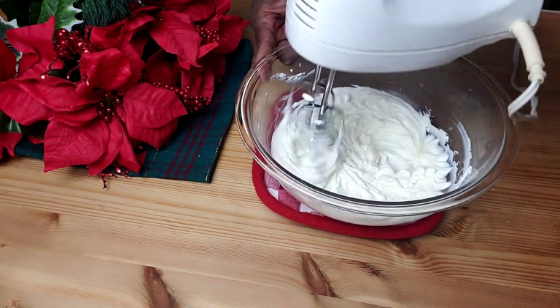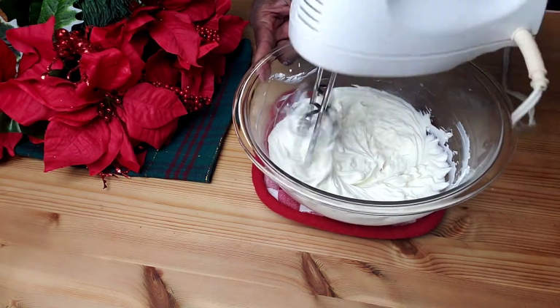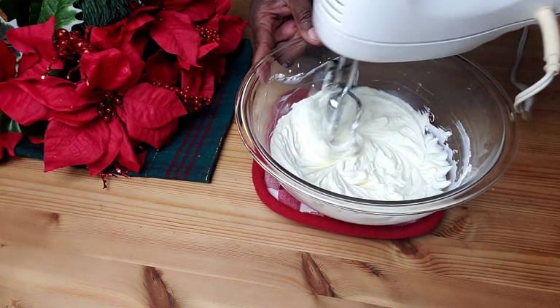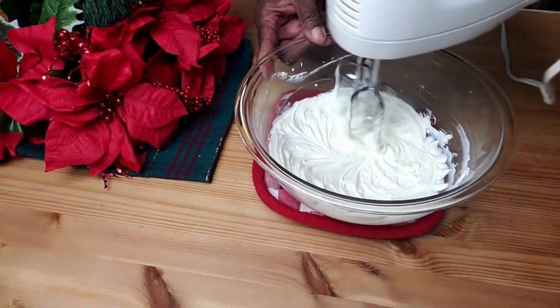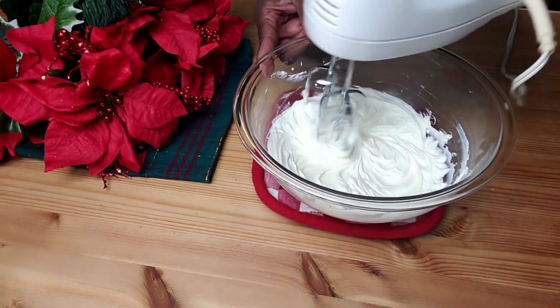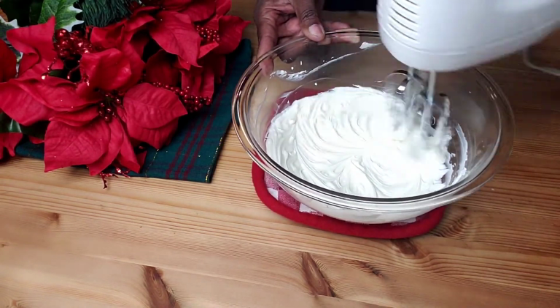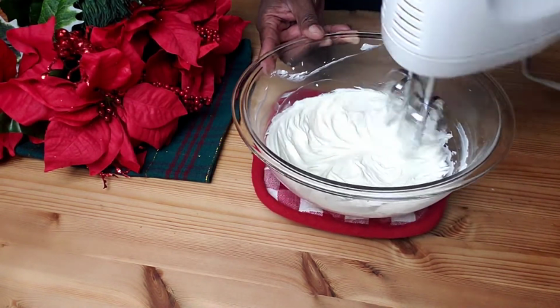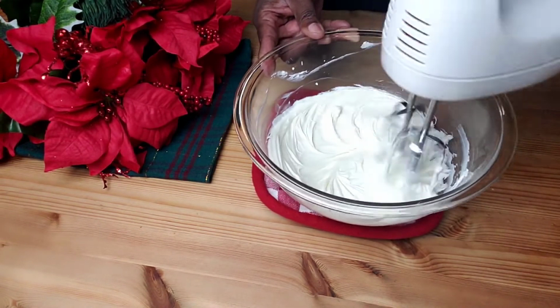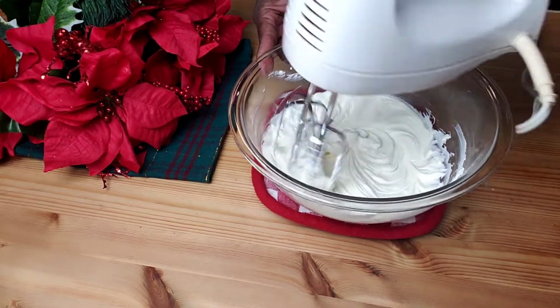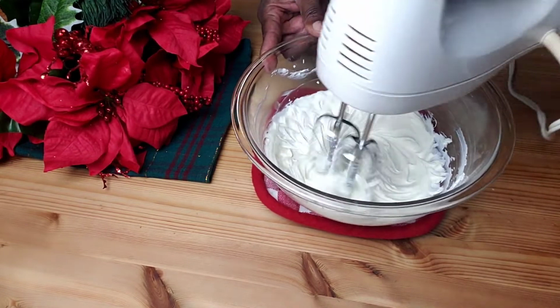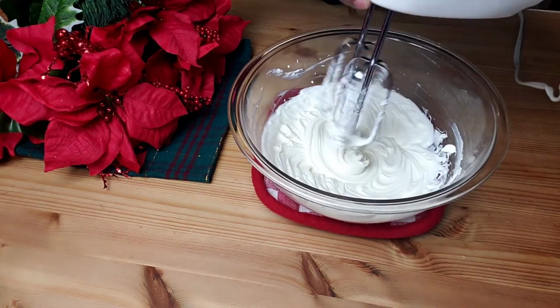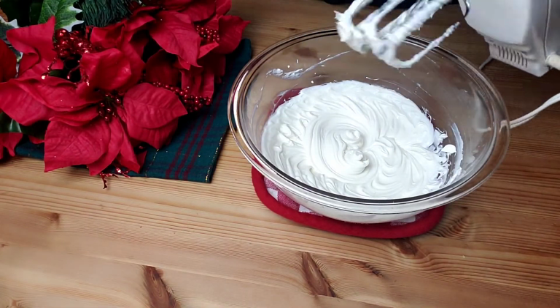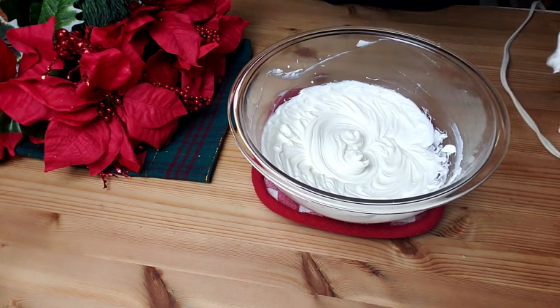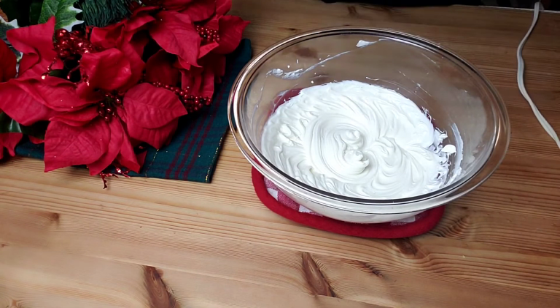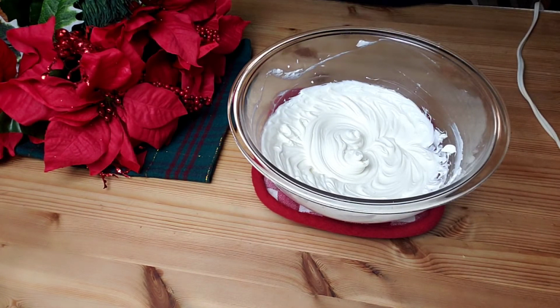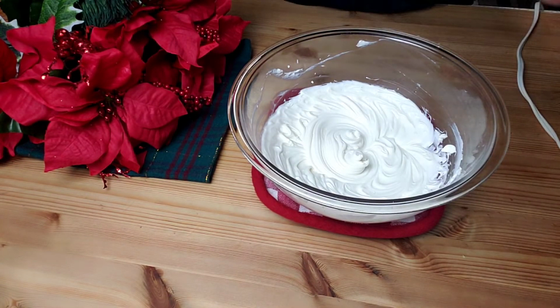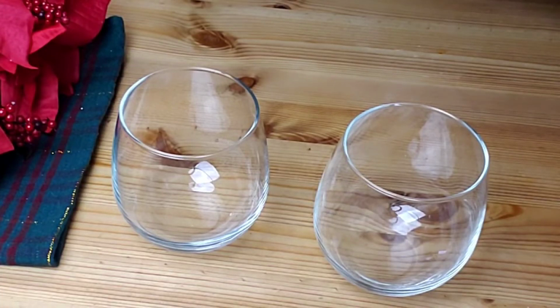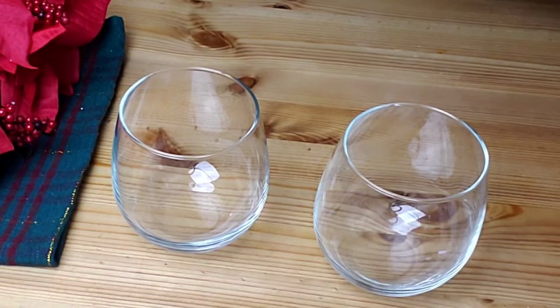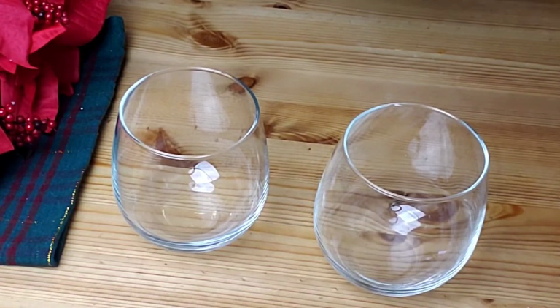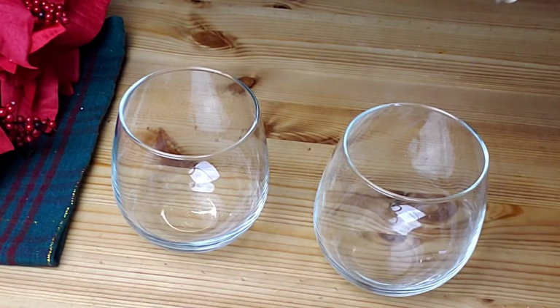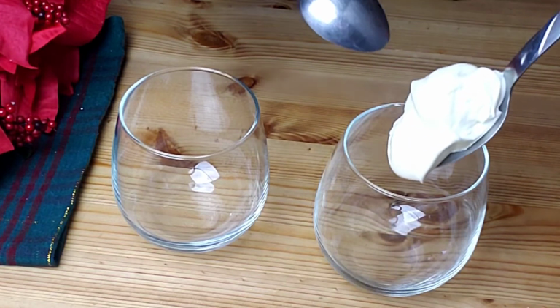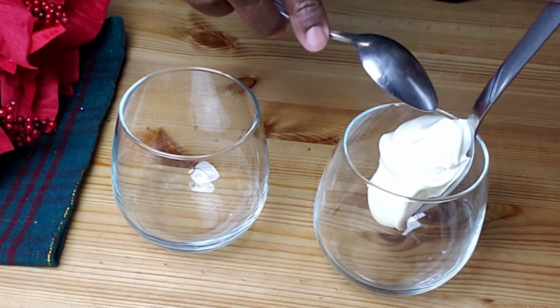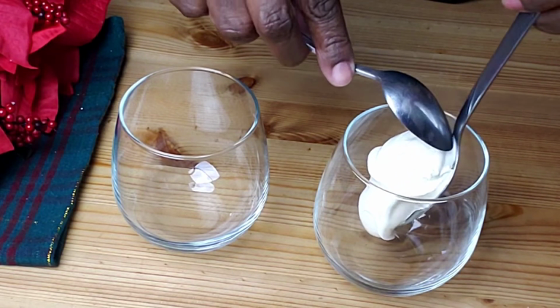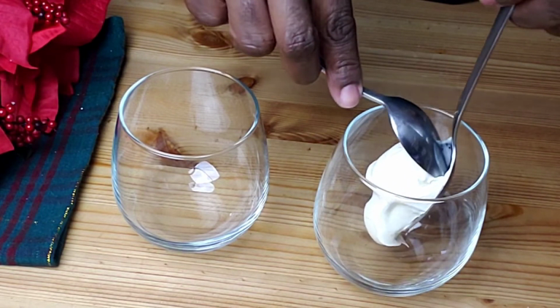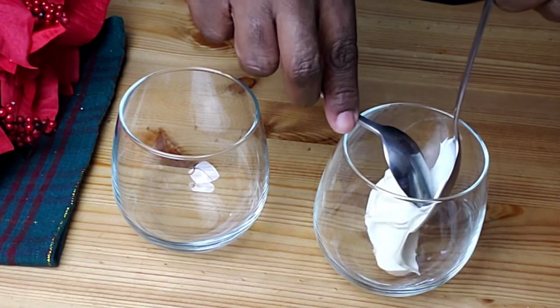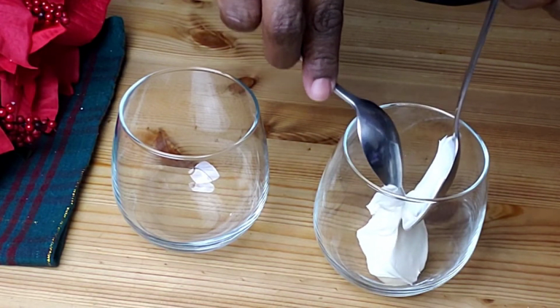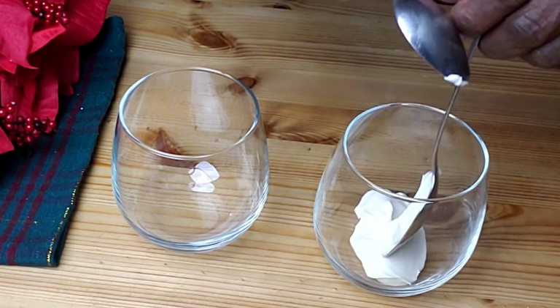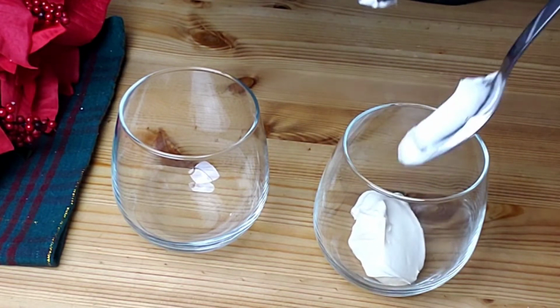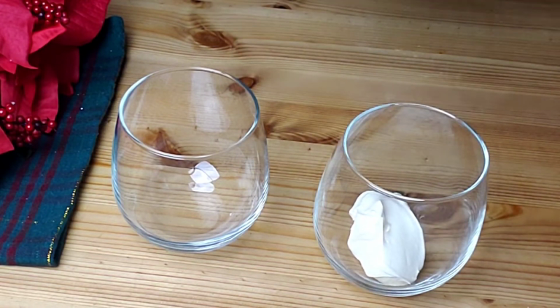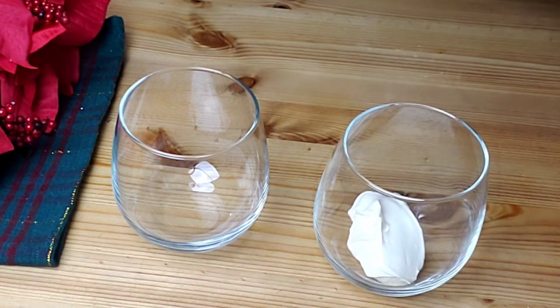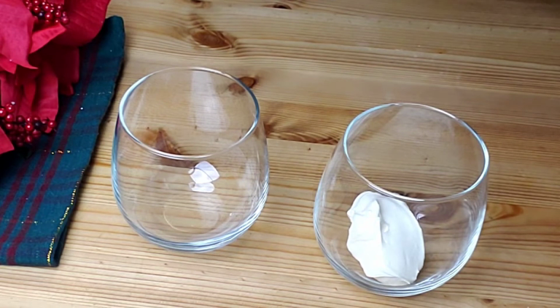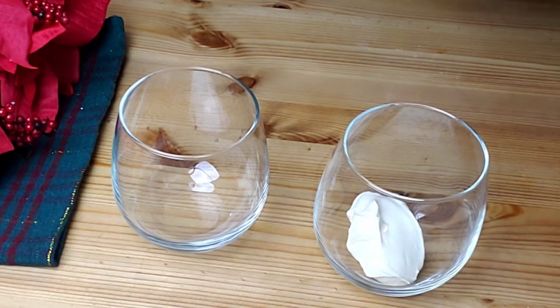I'm going to show you two ways how you can serve this cheesecake — with graham crackers or without graham crackers. Let's get started. We're gonna divide the cheesecake filling among the two glasses.